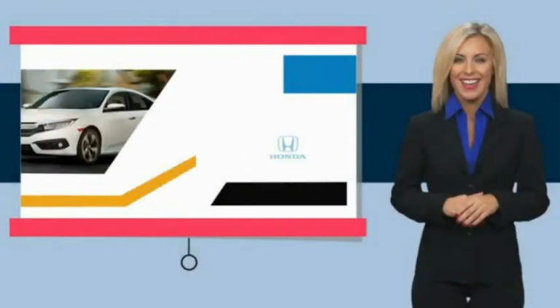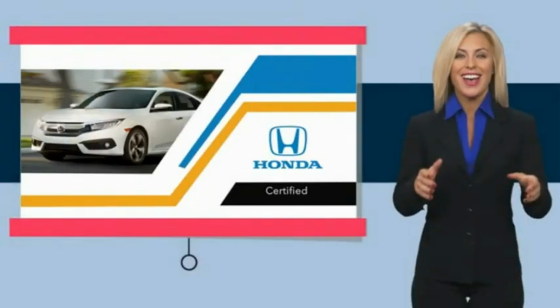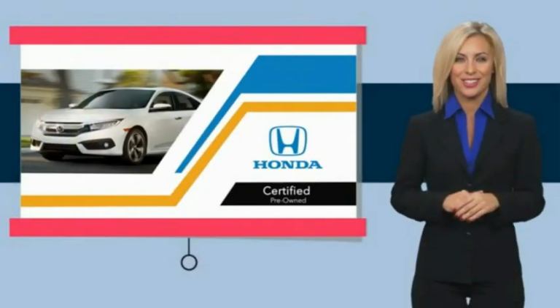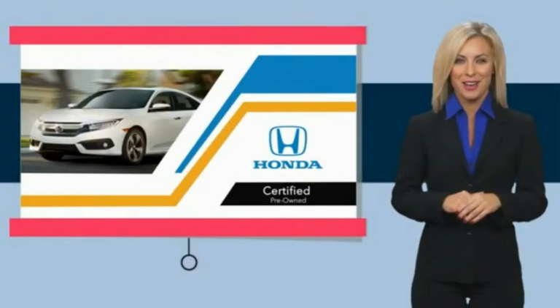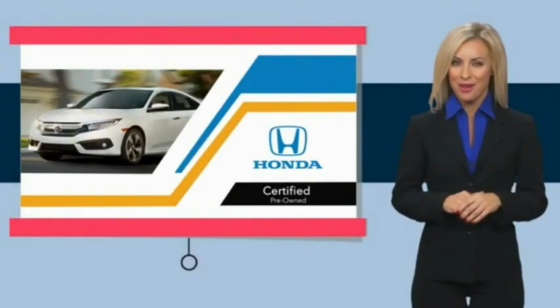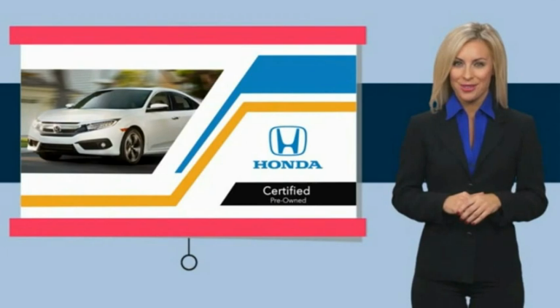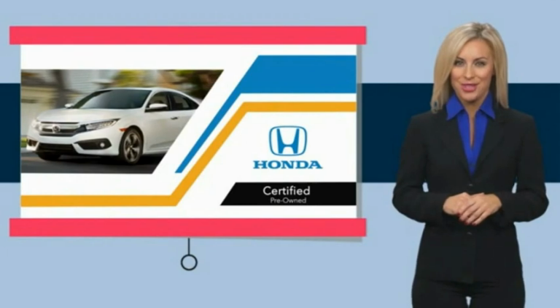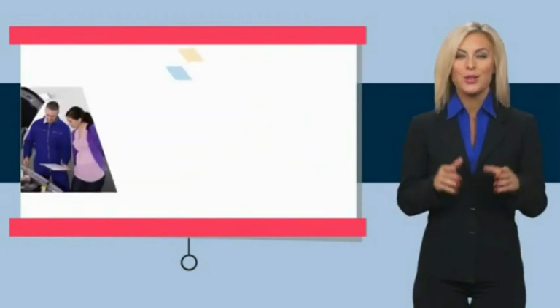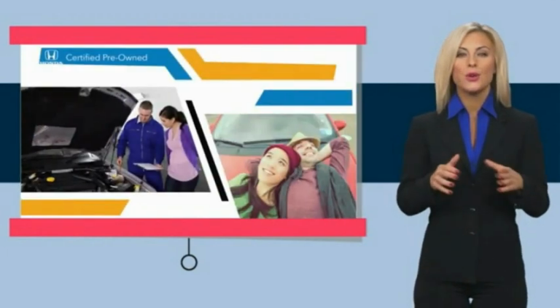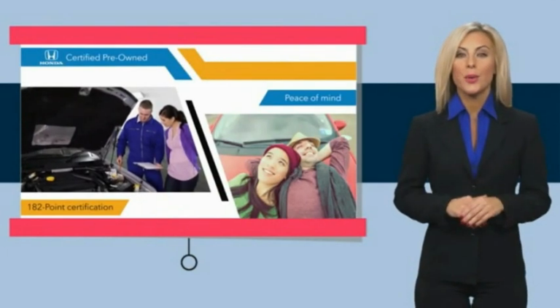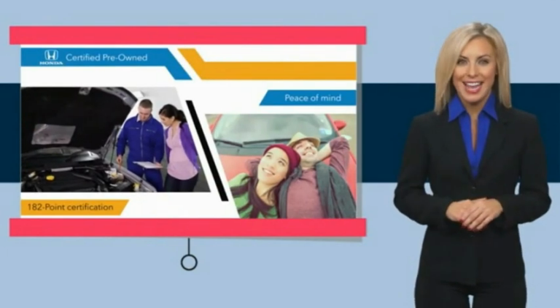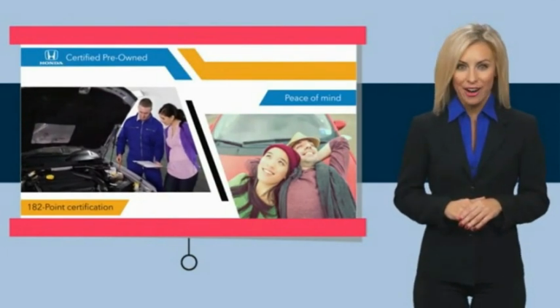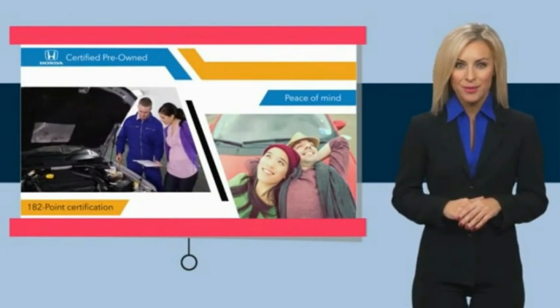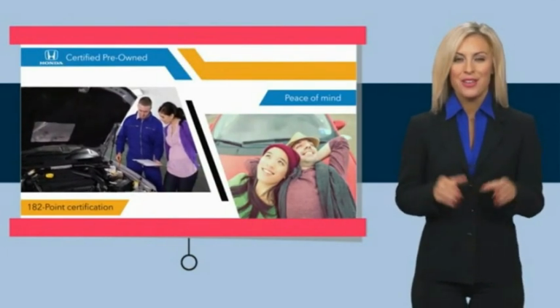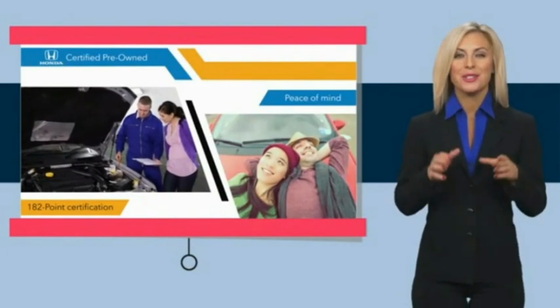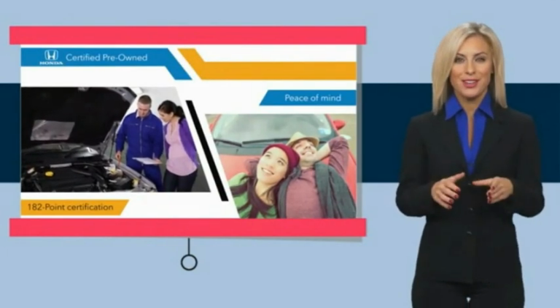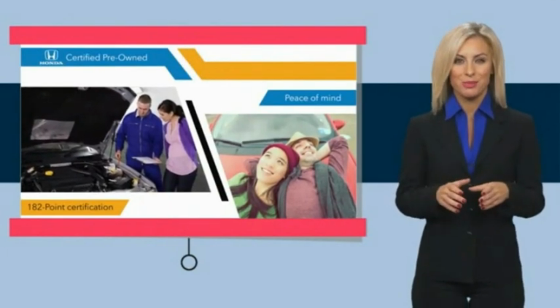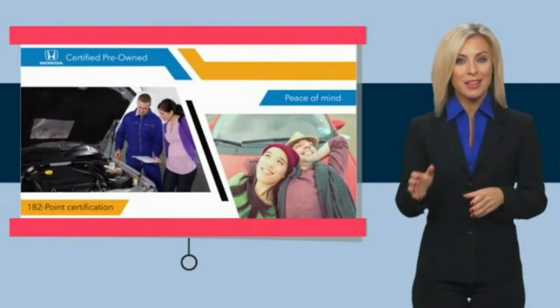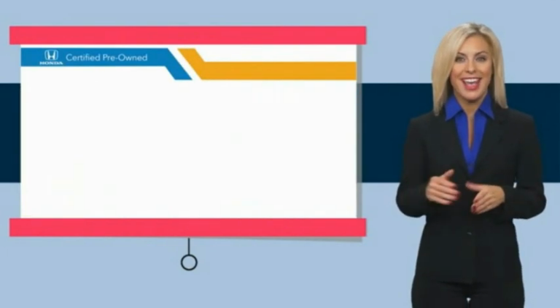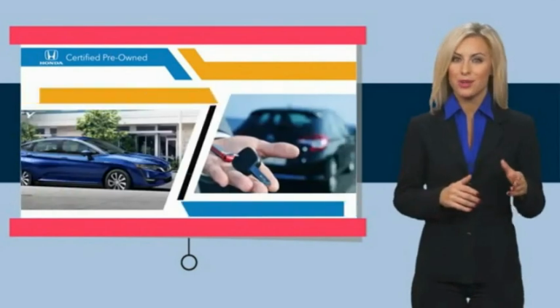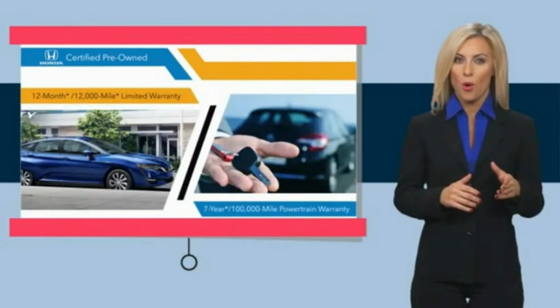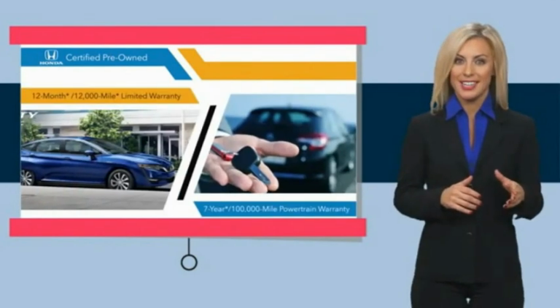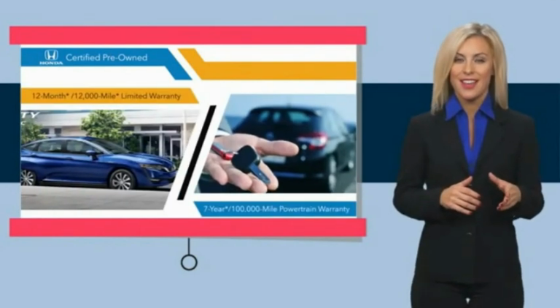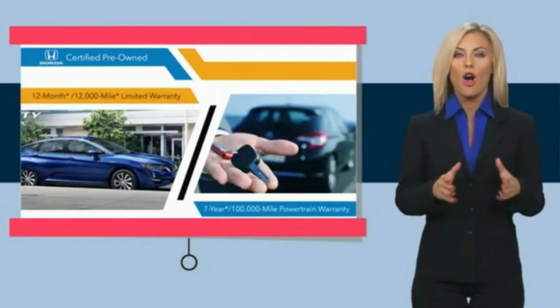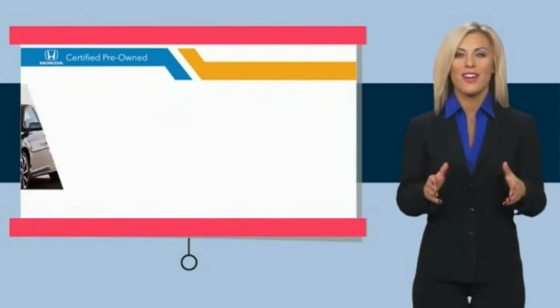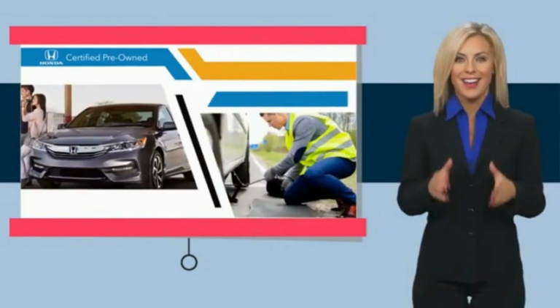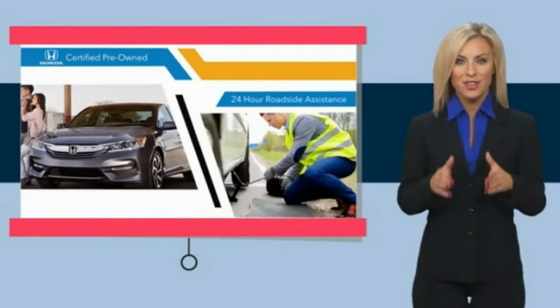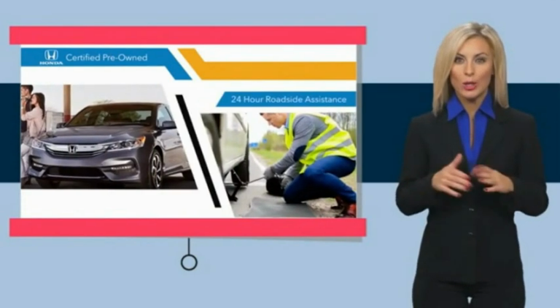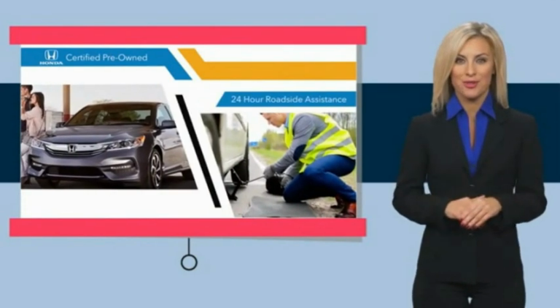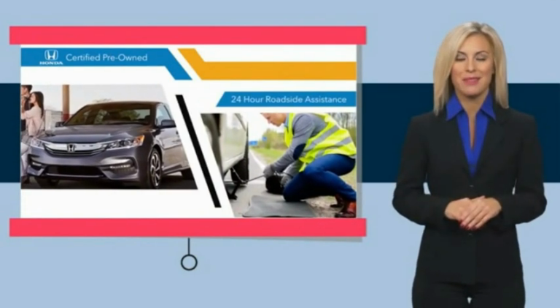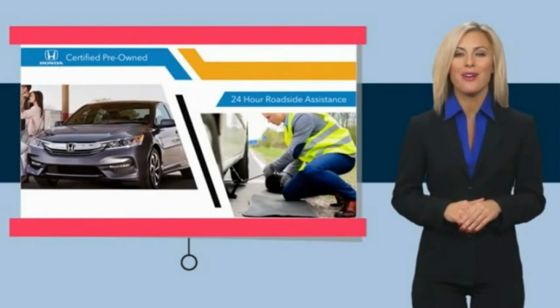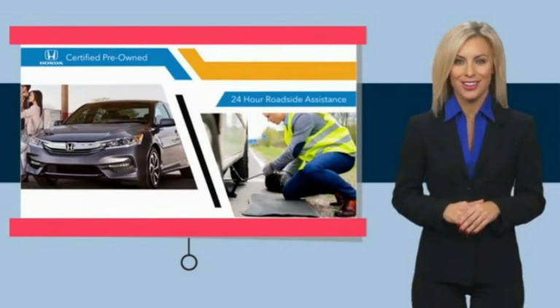With Honda Certified Pre-Owned Vehicles, you know you're going to be taken care of. Thorough inspections, both limited and powertrain warranties, all provide the comfort you're looking for in a pre-owned vehicle.